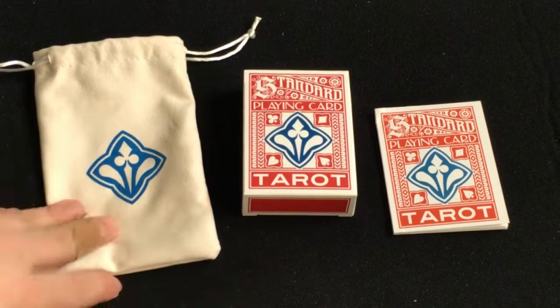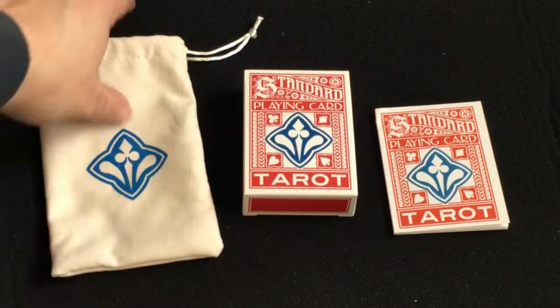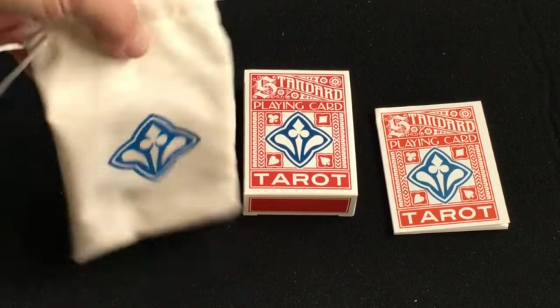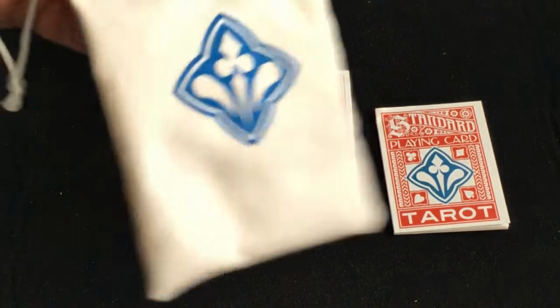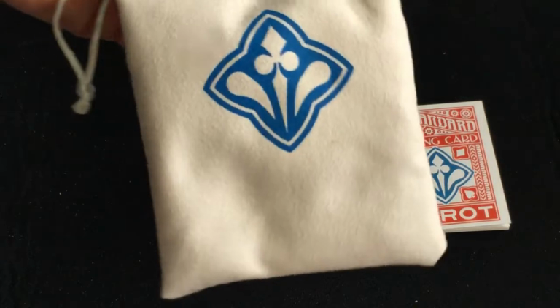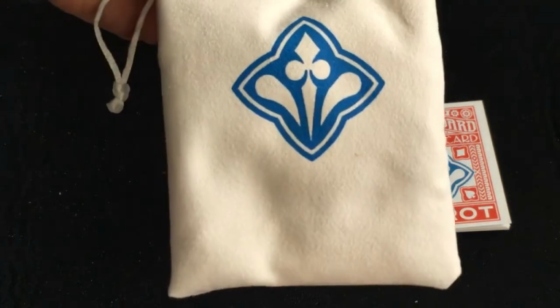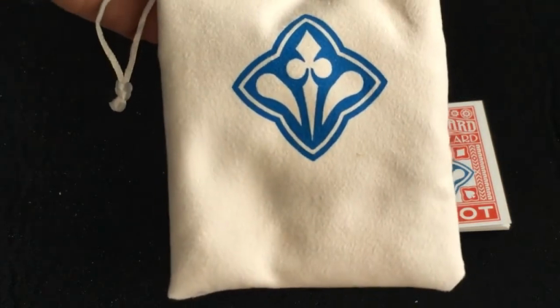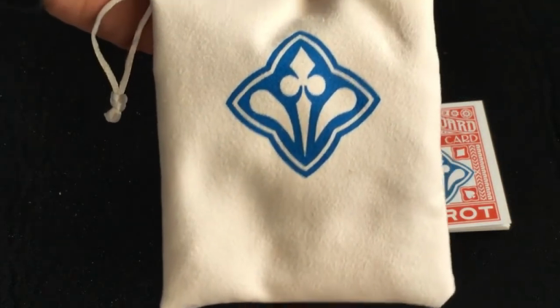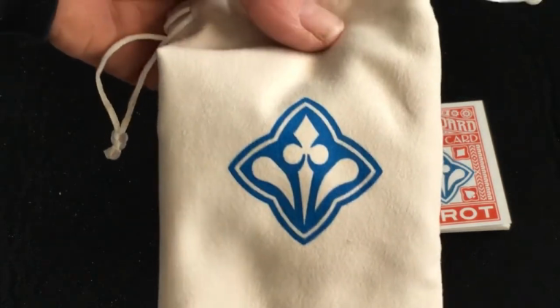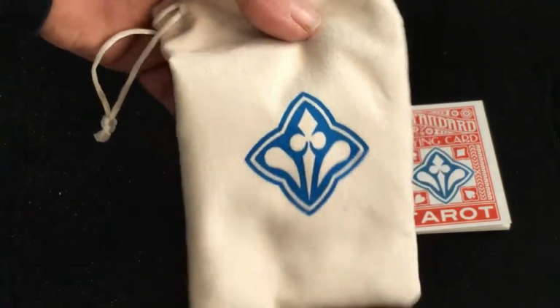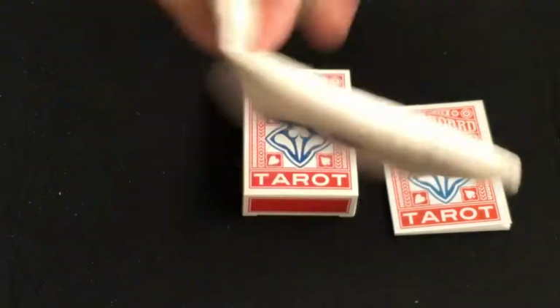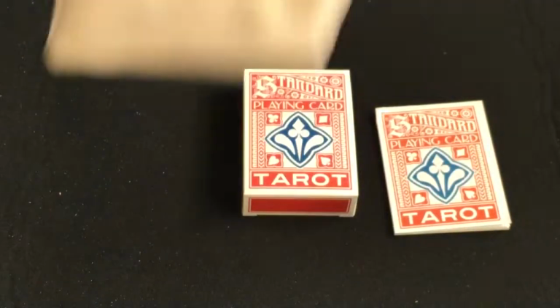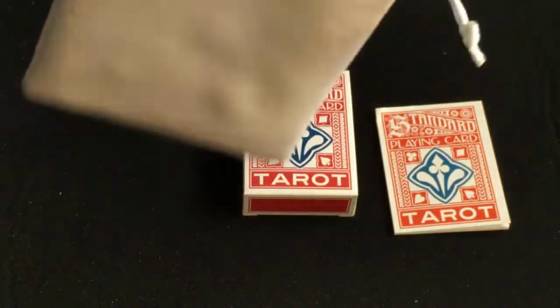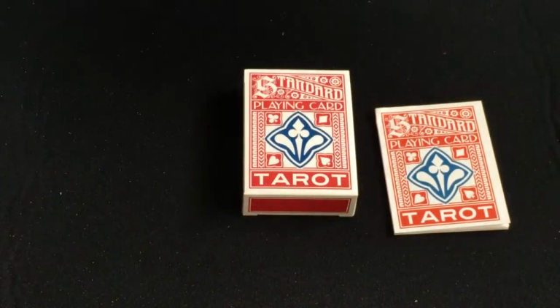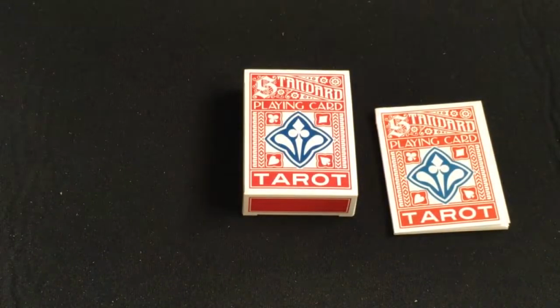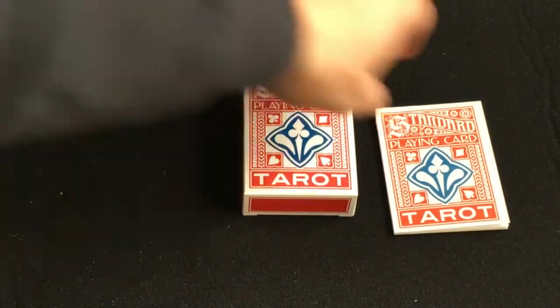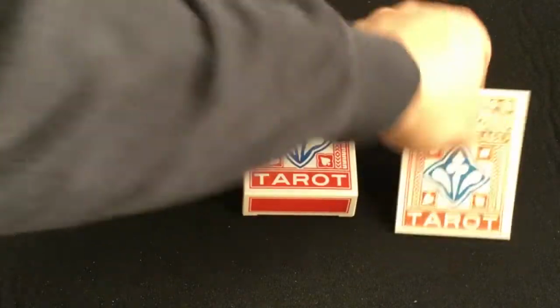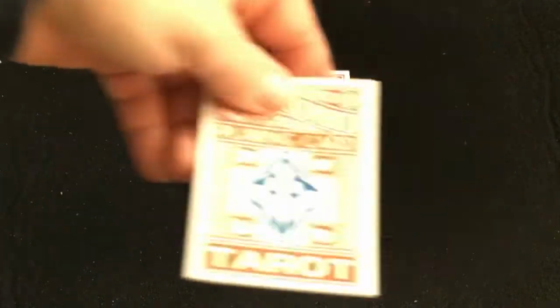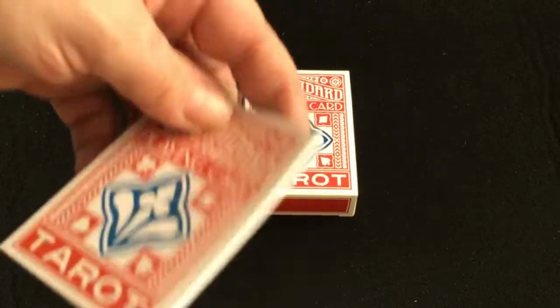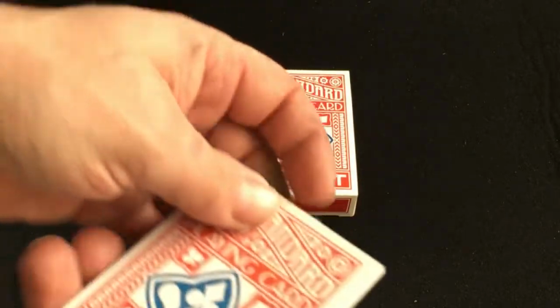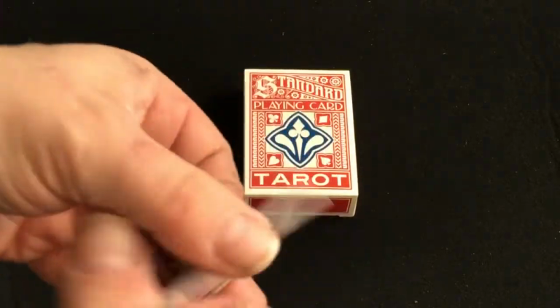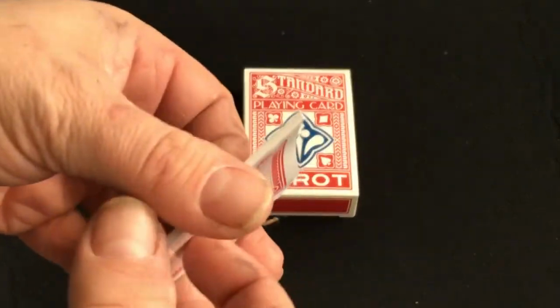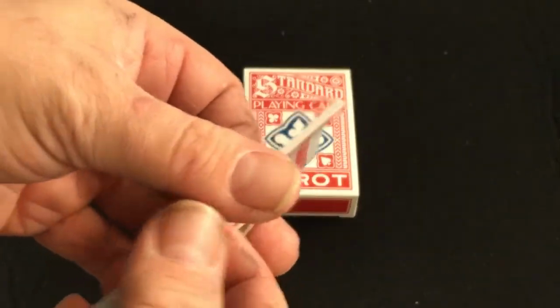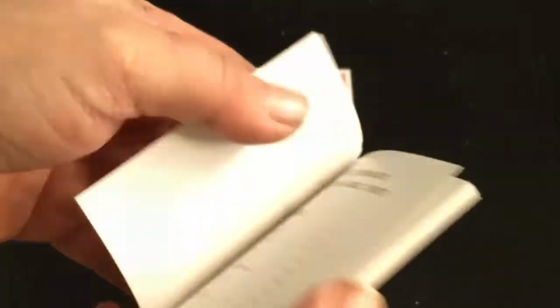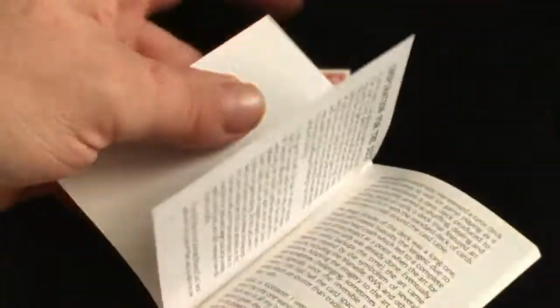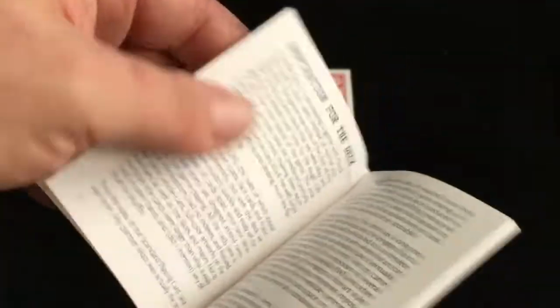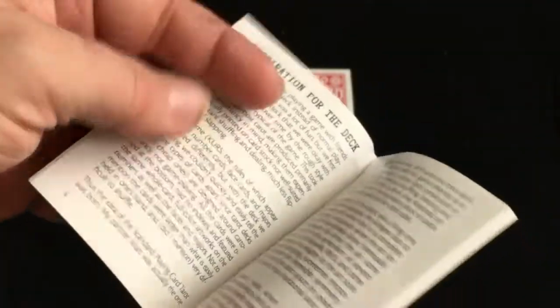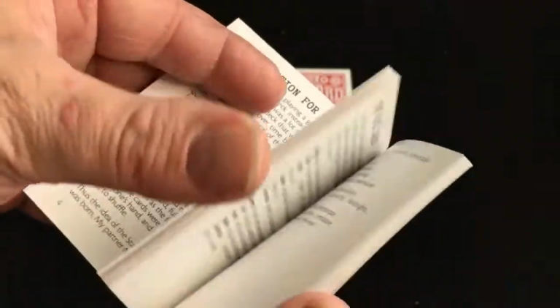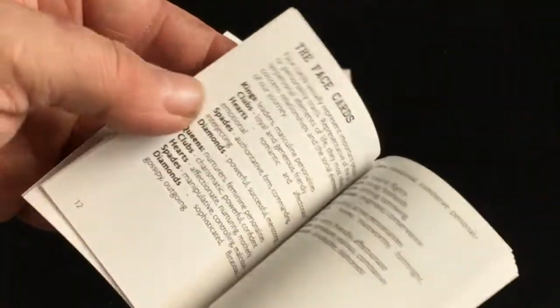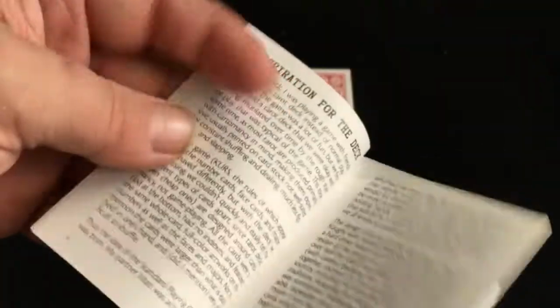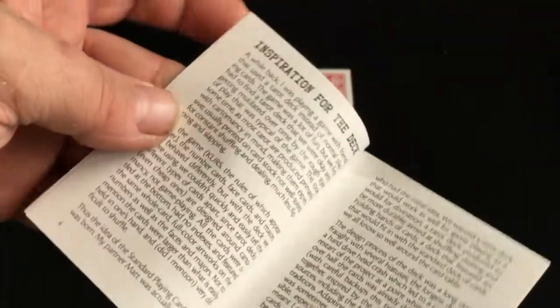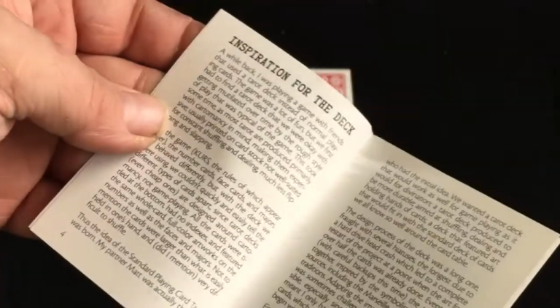It came with a nice little simple sack with kind of a dirt logo on the front, and also a little book with instructions on everything and inspiration for the deck.